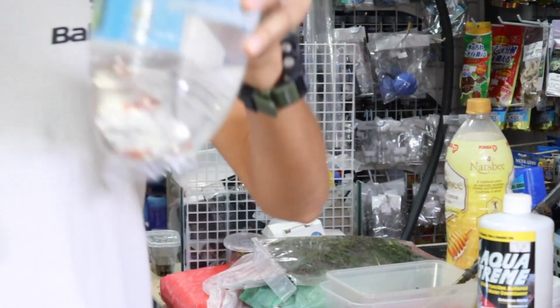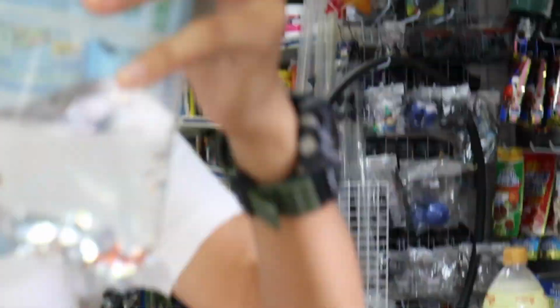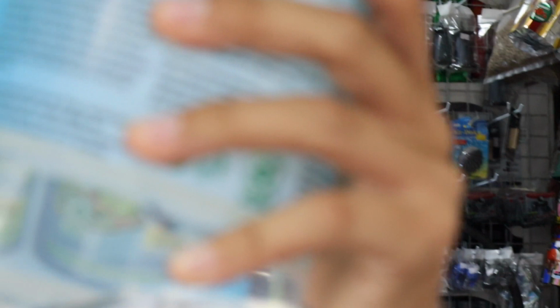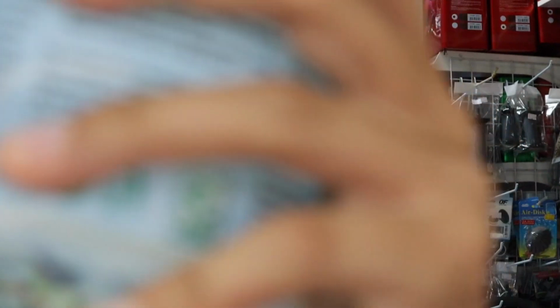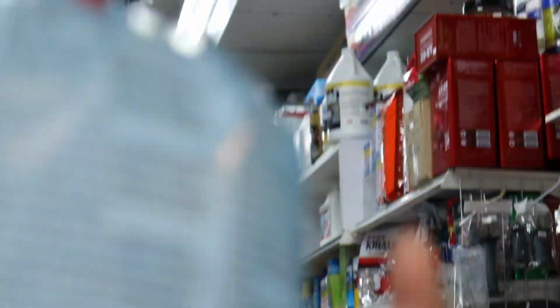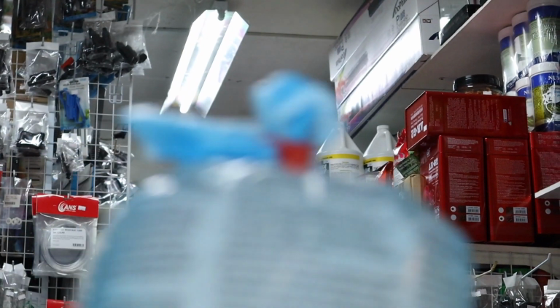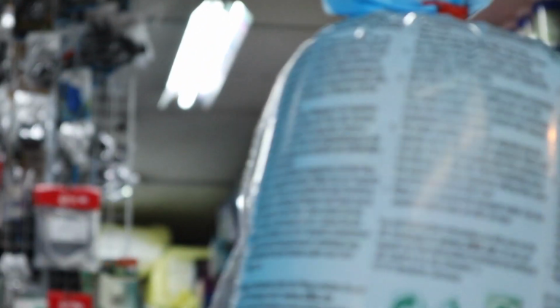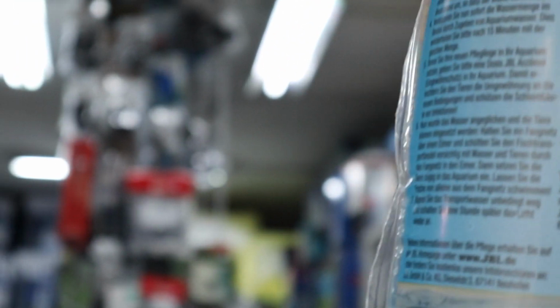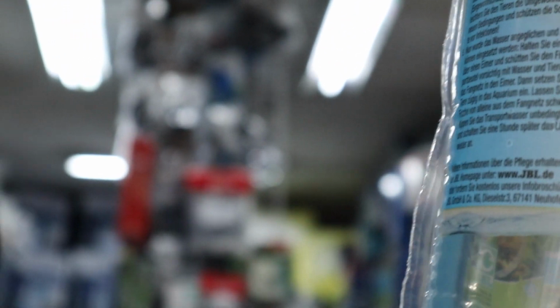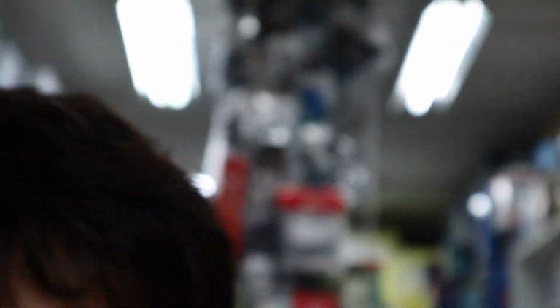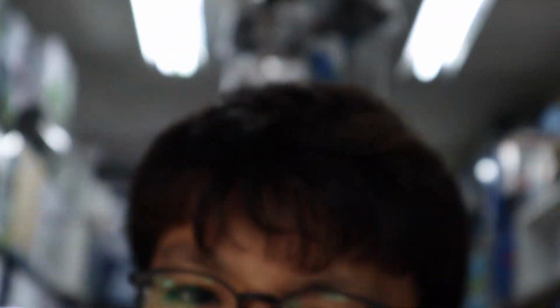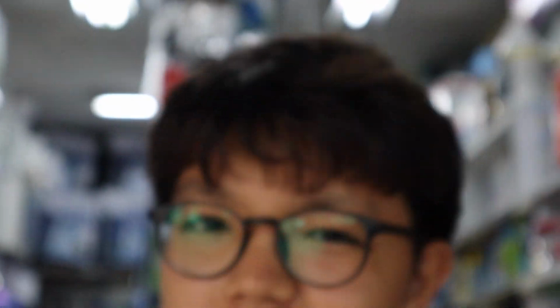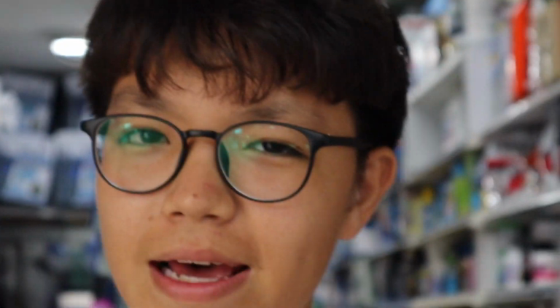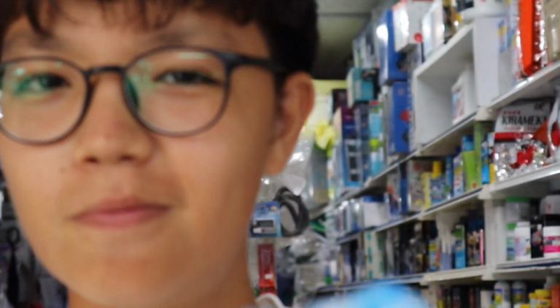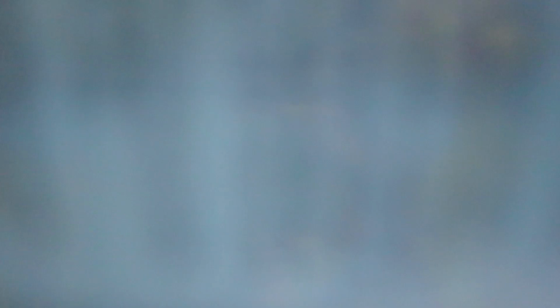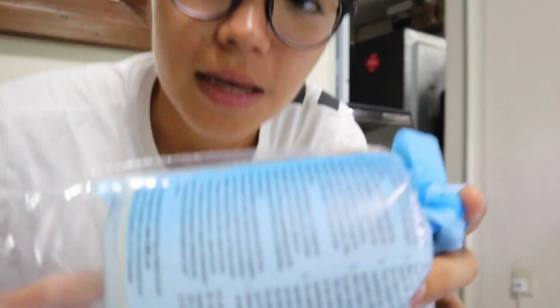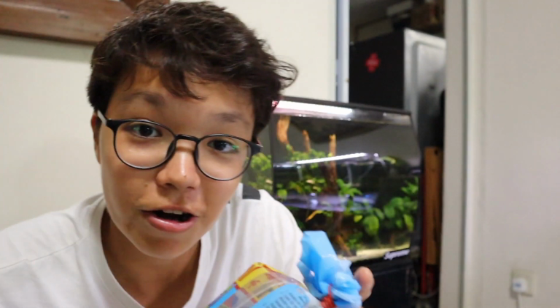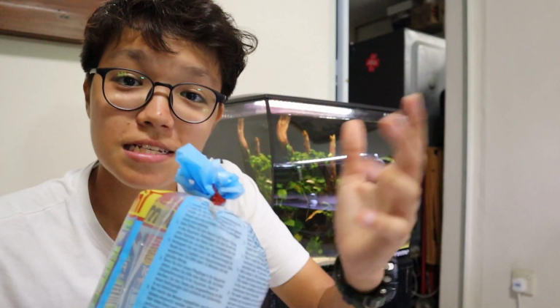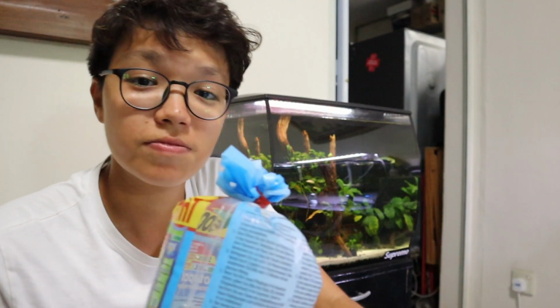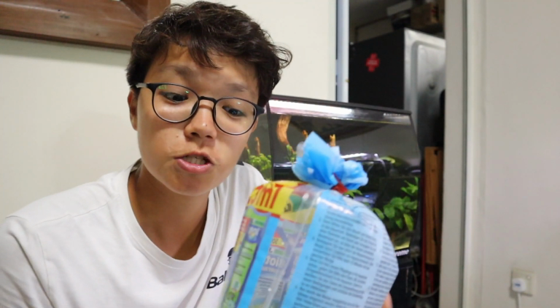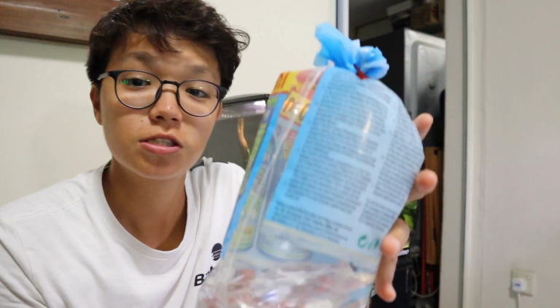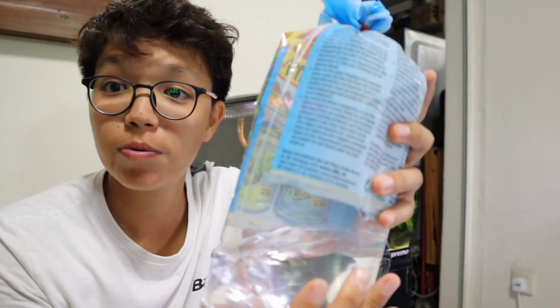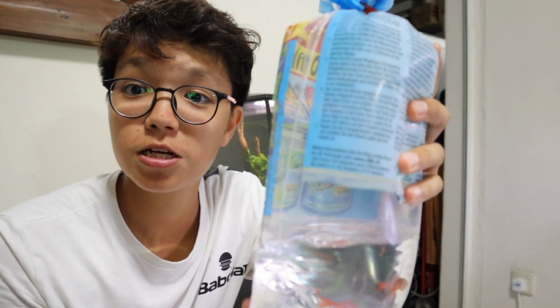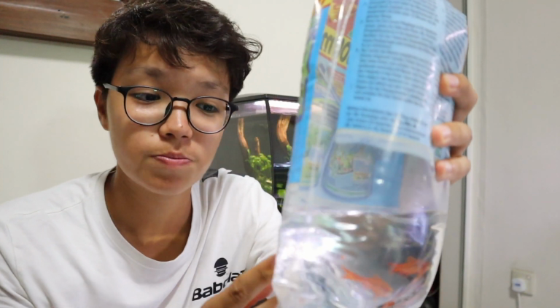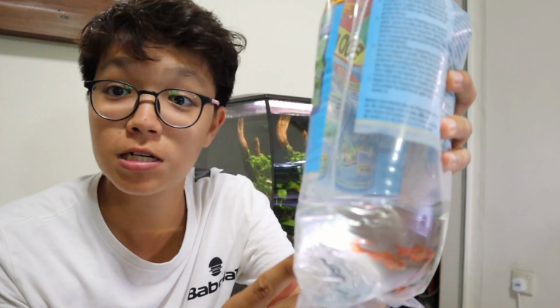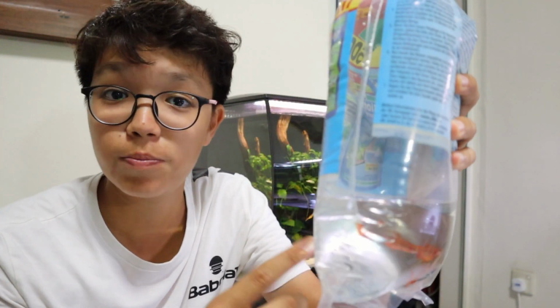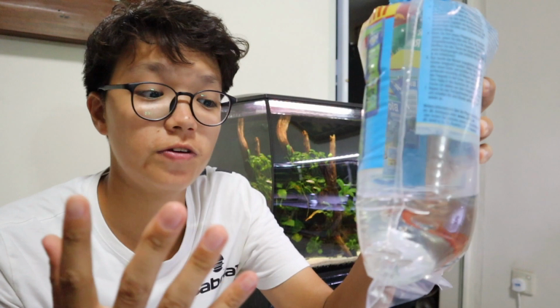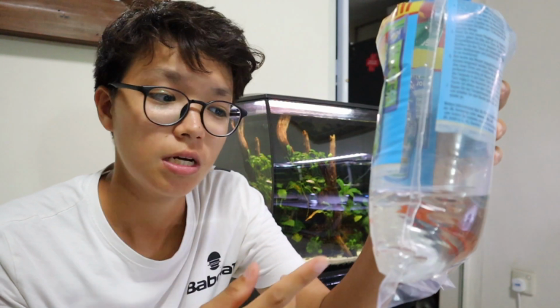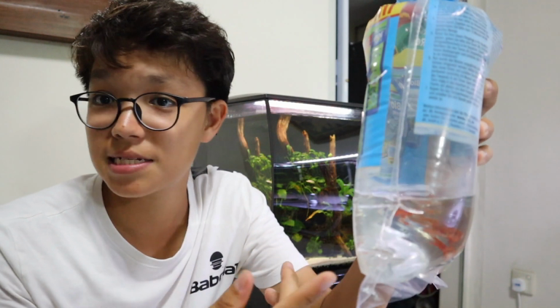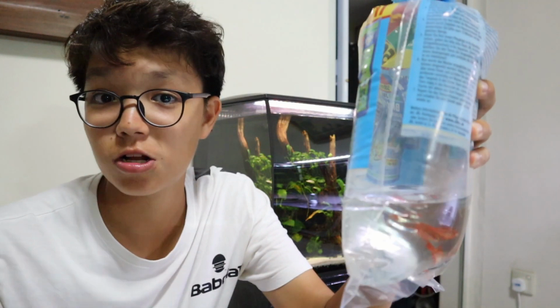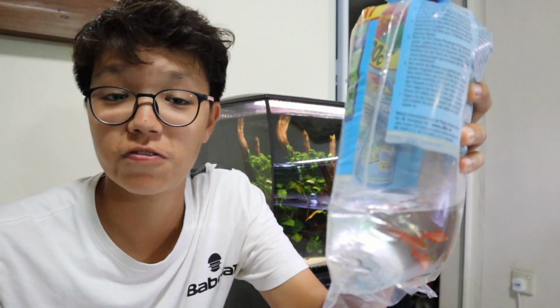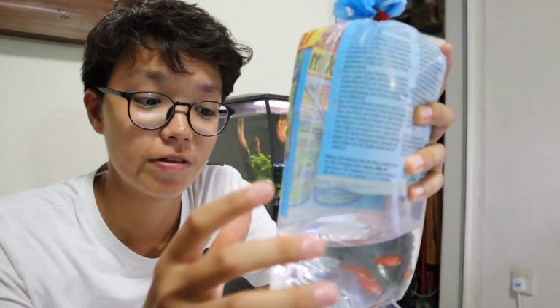All right, and we're done. We've got the cherry barbs in here. Now let's head back home. I'm back from the fish store — the cherry barbs cost me $1.20 per fish, so that's $6 for five of them.